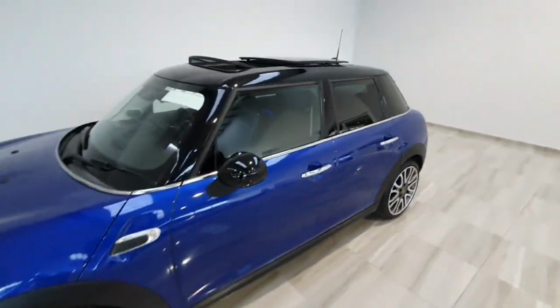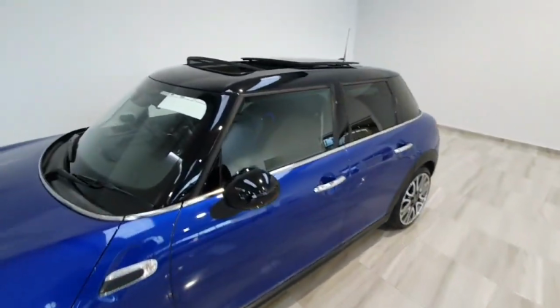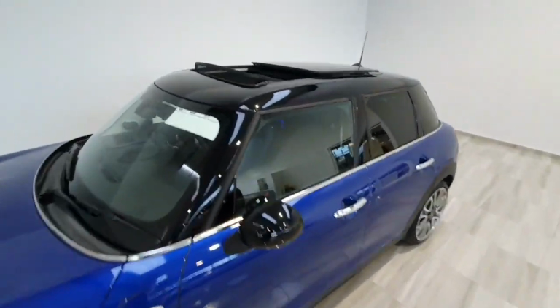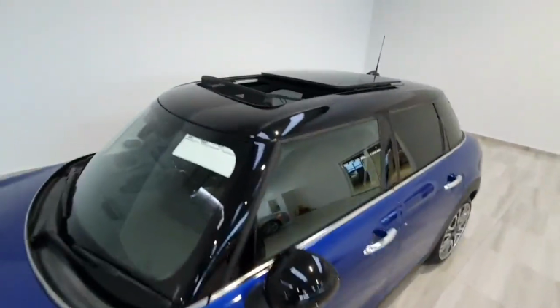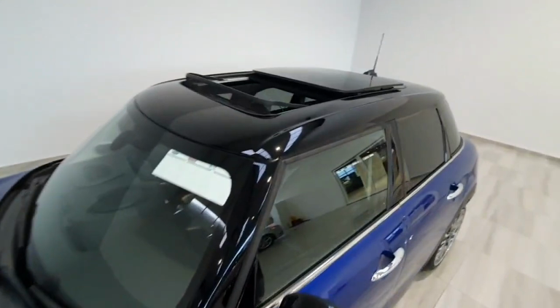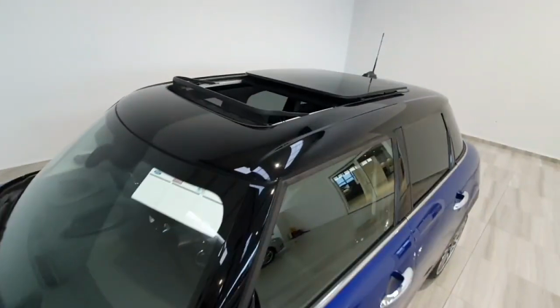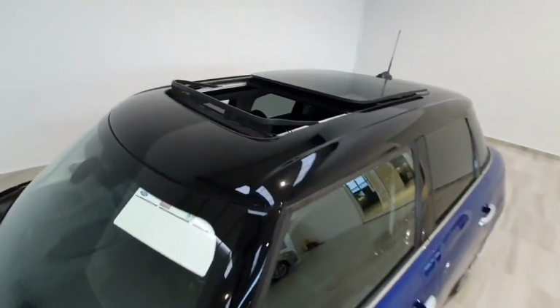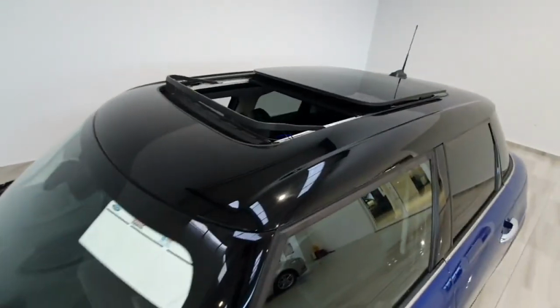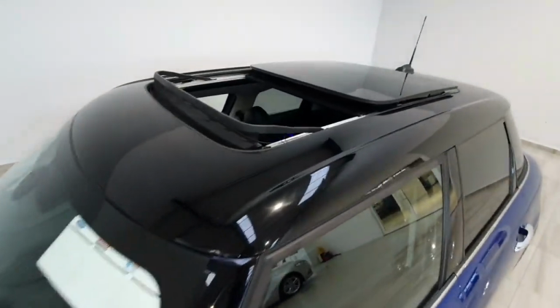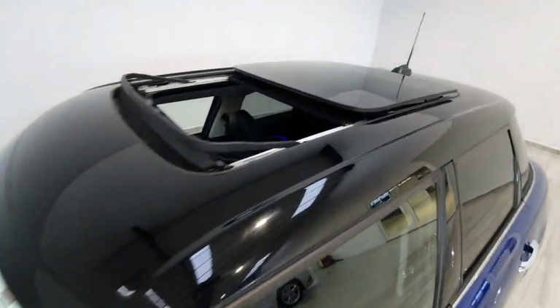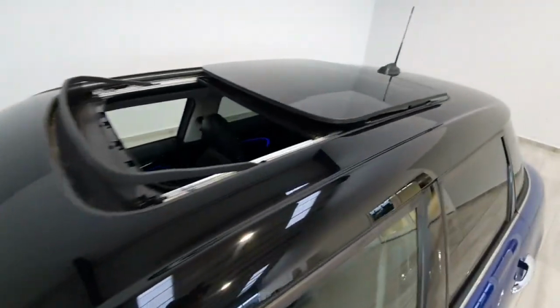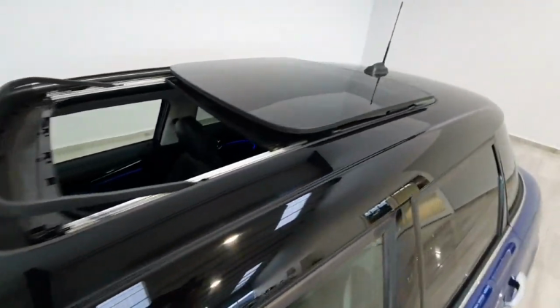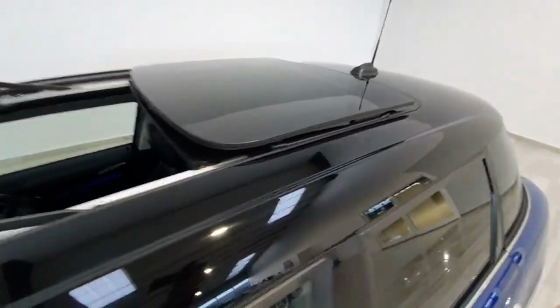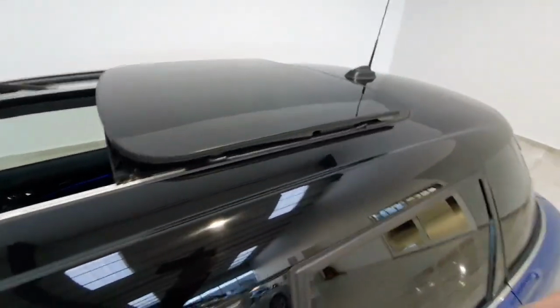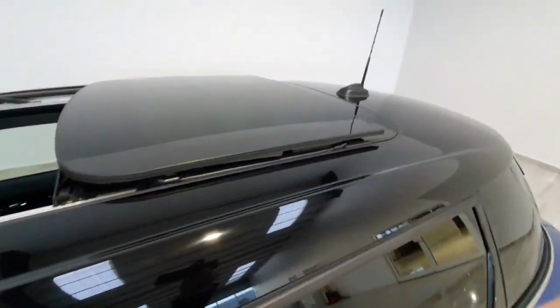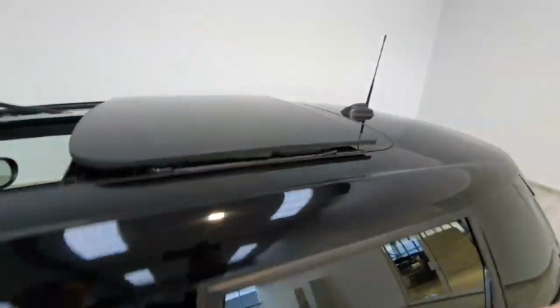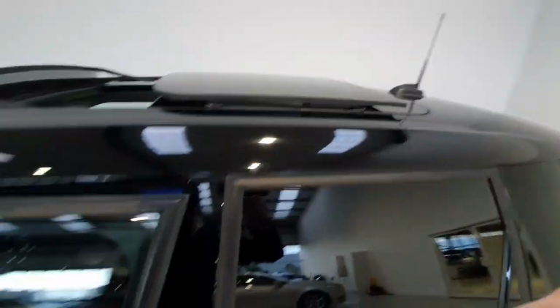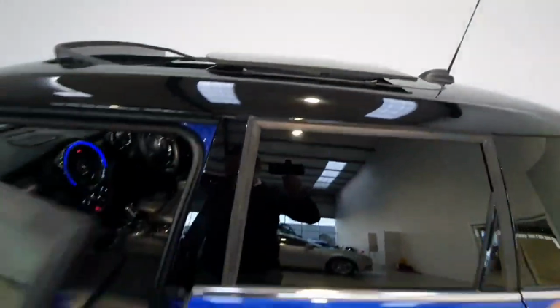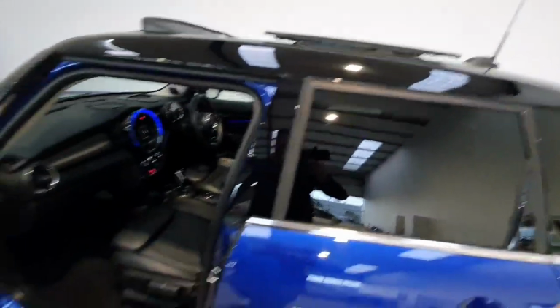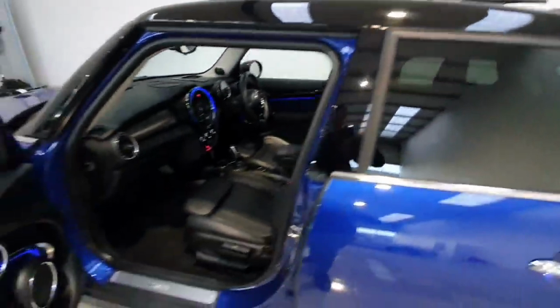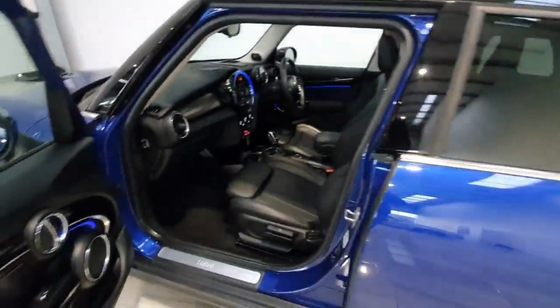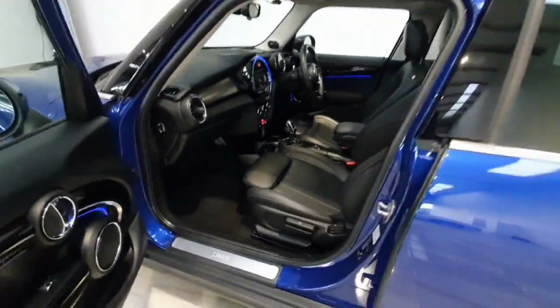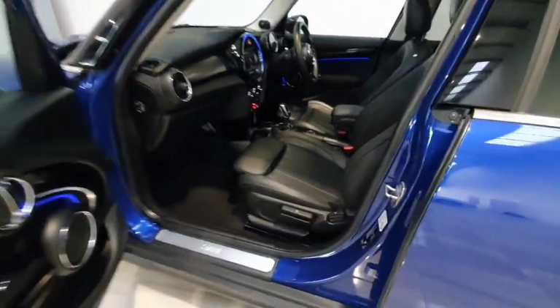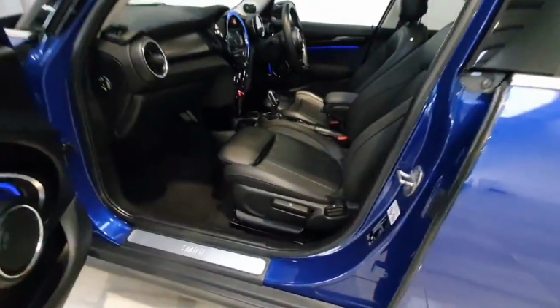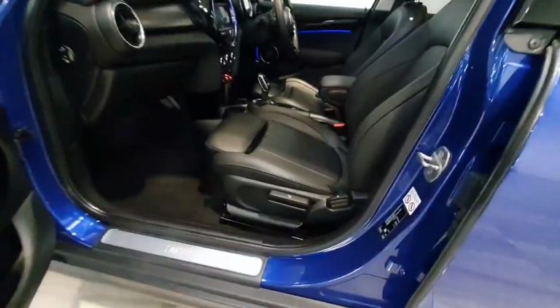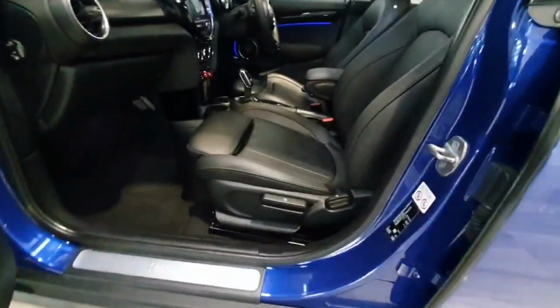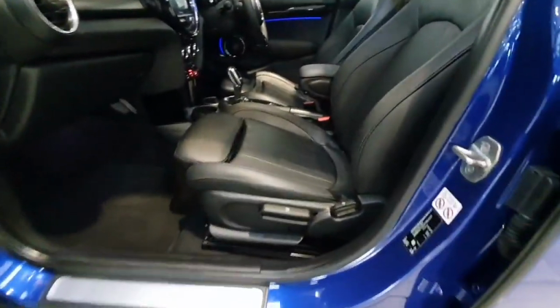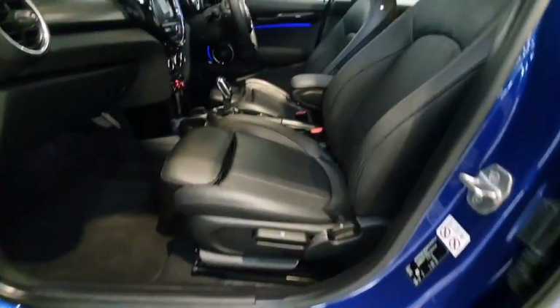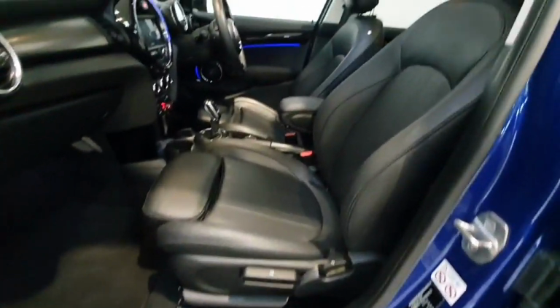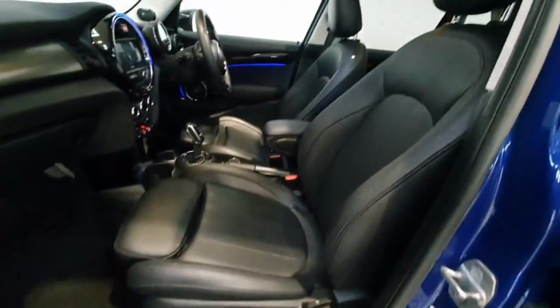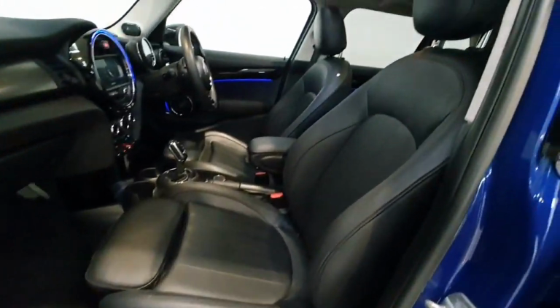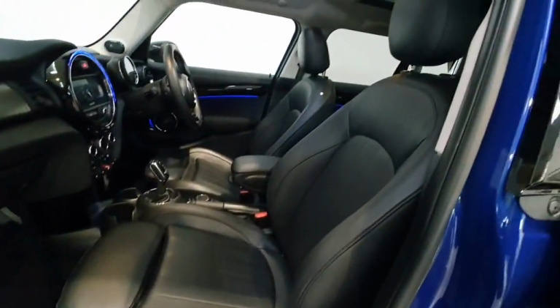It also has twin sunroofs, front and rear — the front one is opening. Inside, you have this lovely full black leather interior throughout.